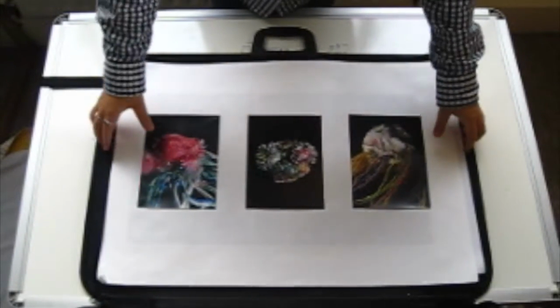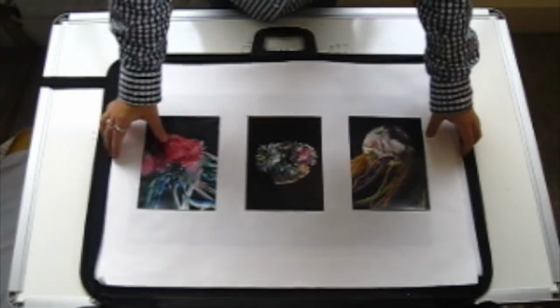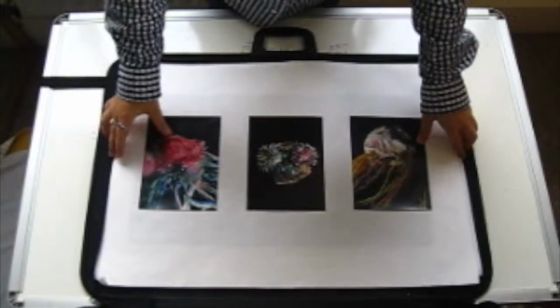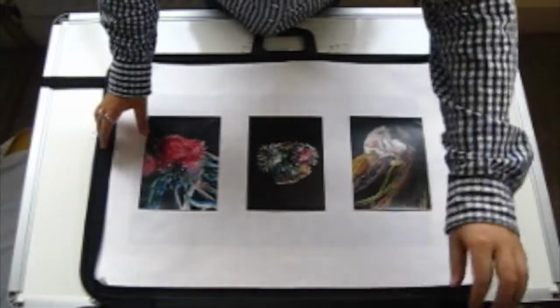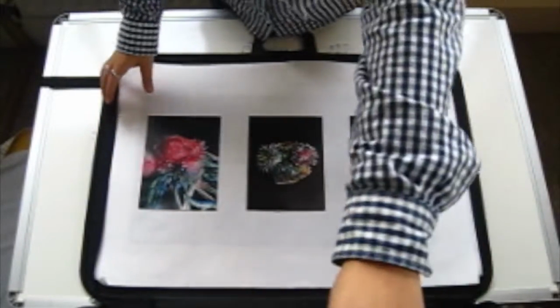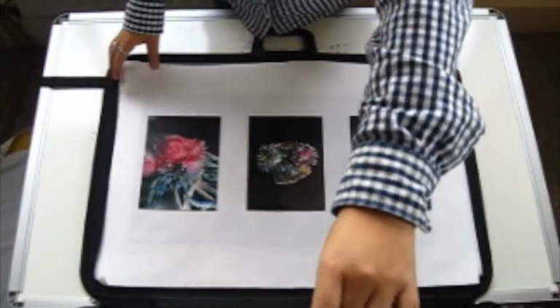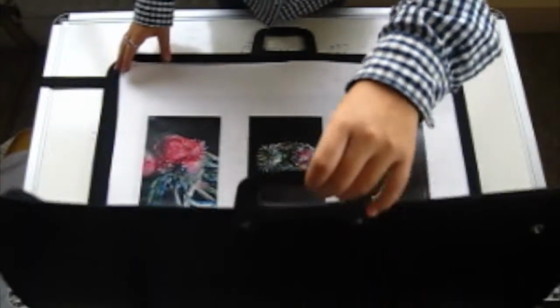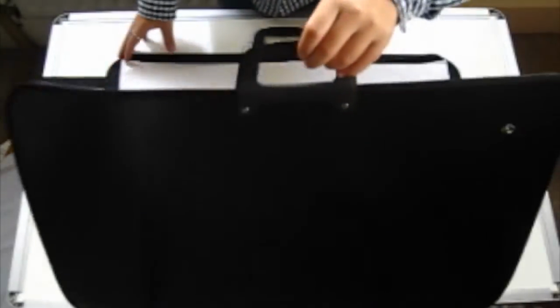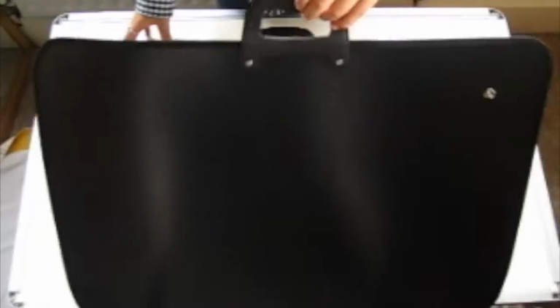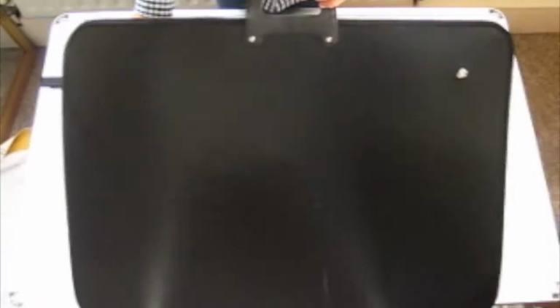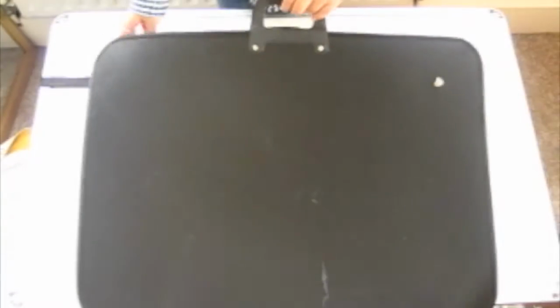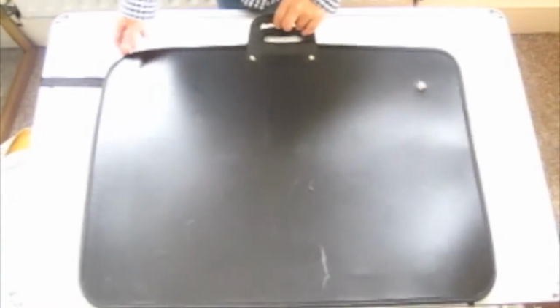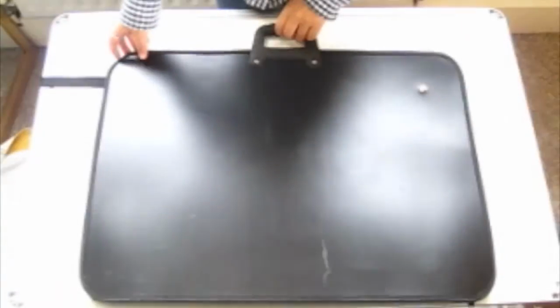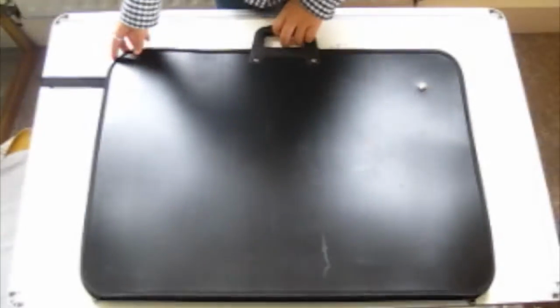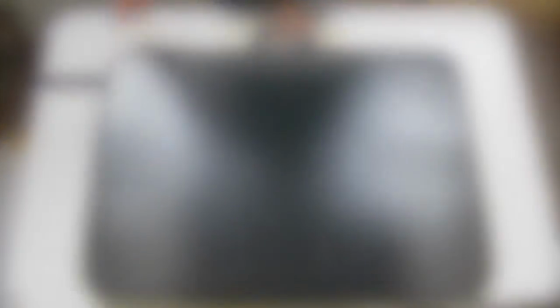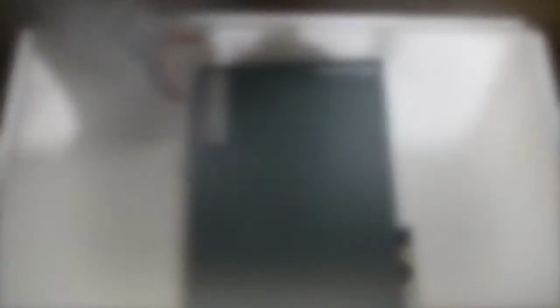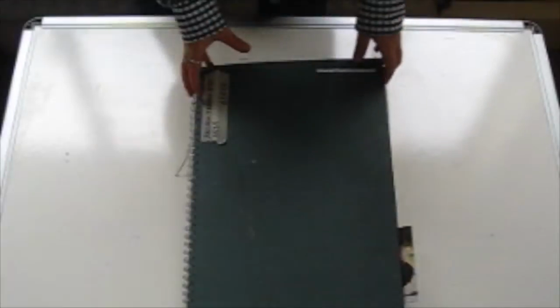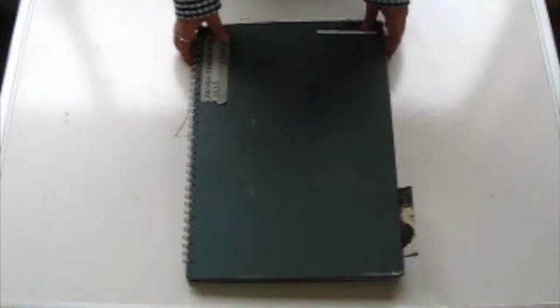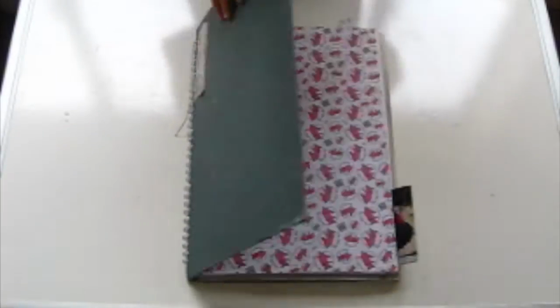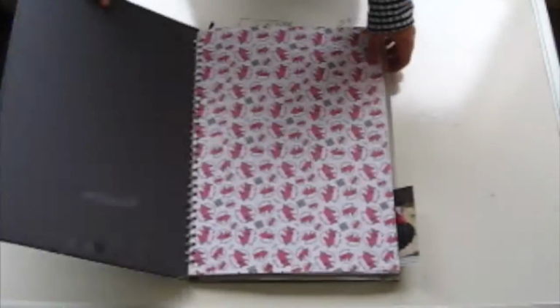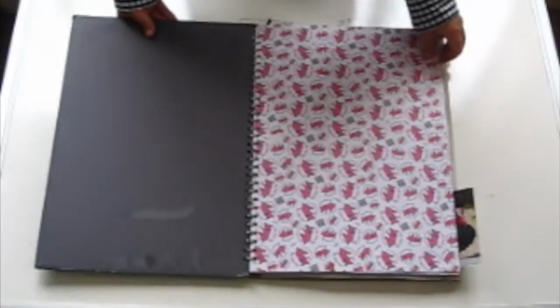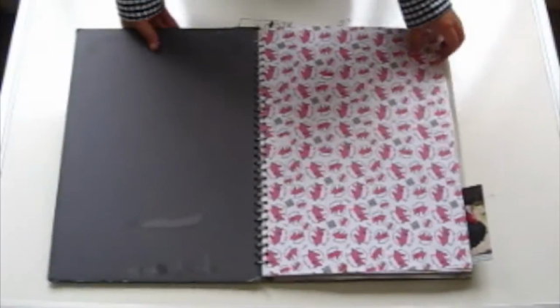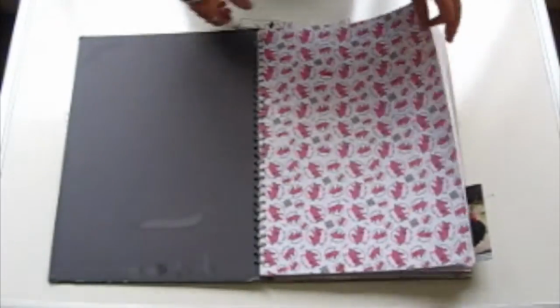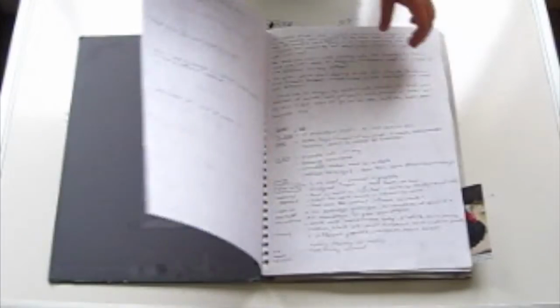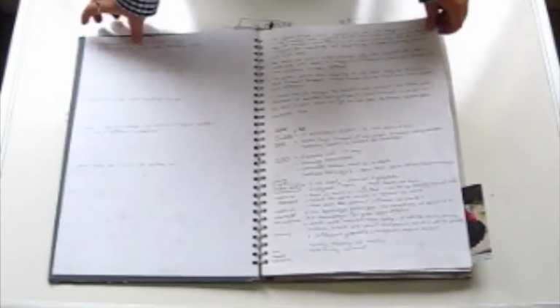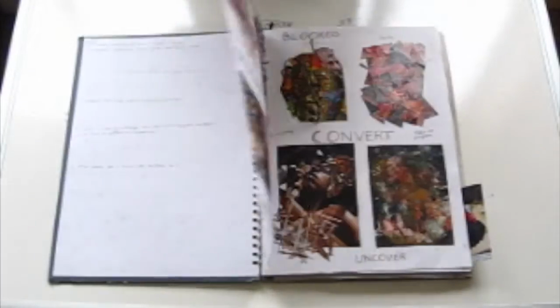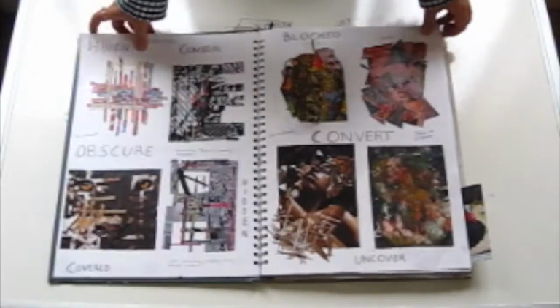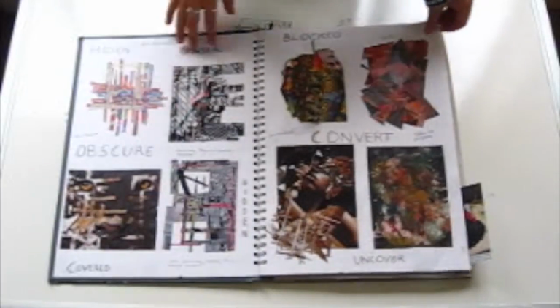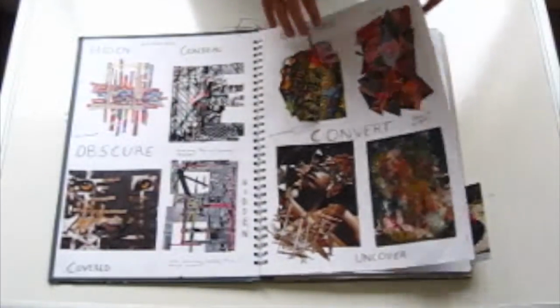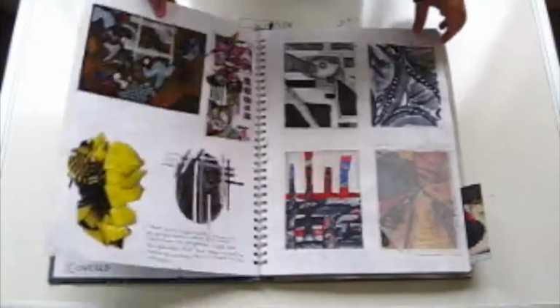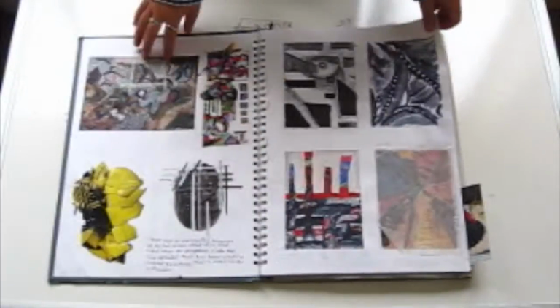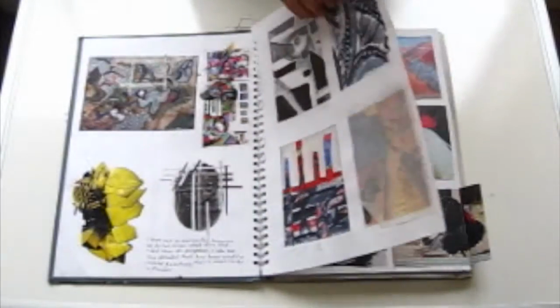Always take at least three sketchbooks. I'm going to show you one of my sketchbooks. This is my exam project for AS A Level — it involves chickens and the theme was obscure and covert.